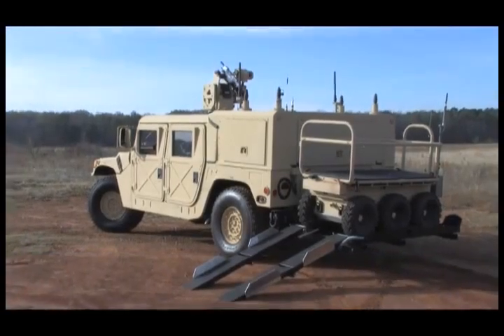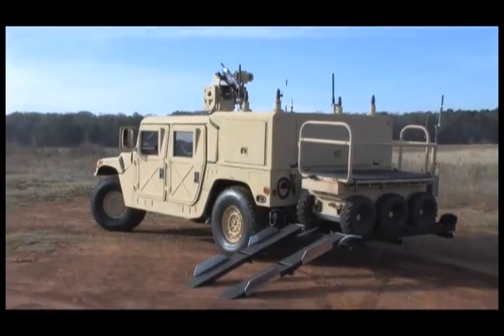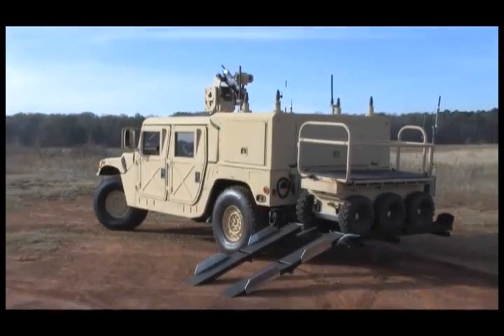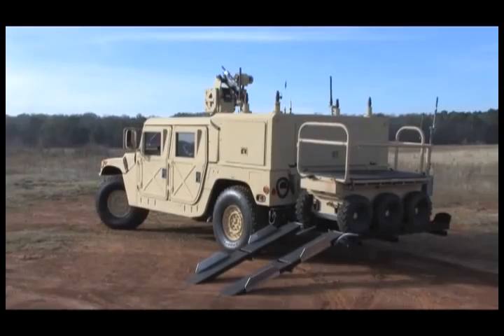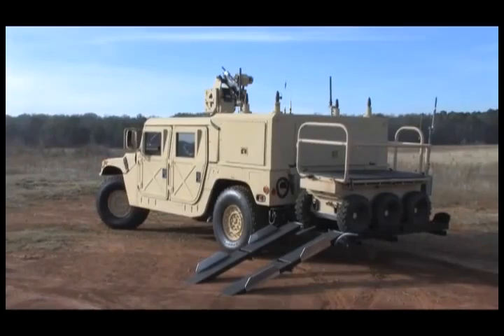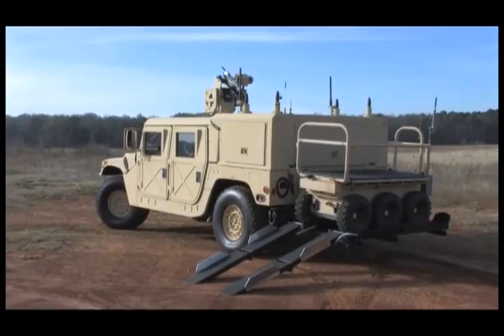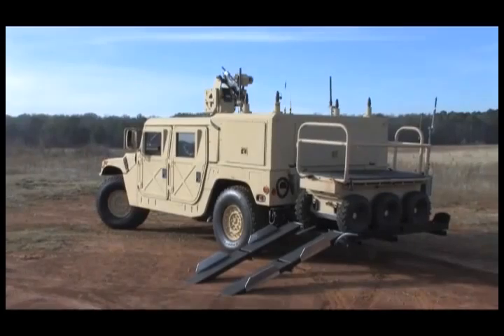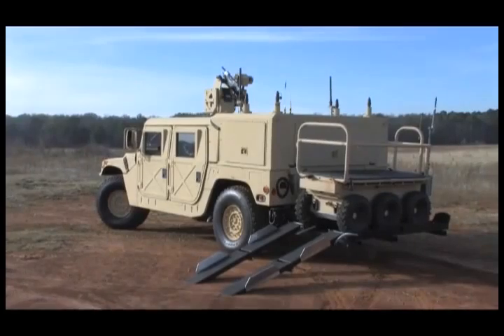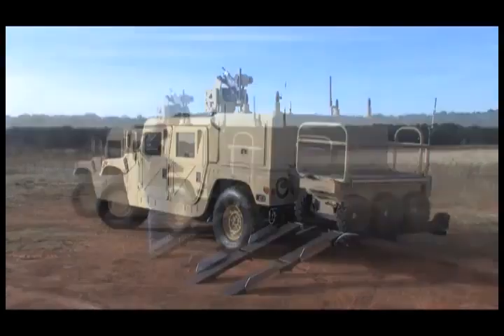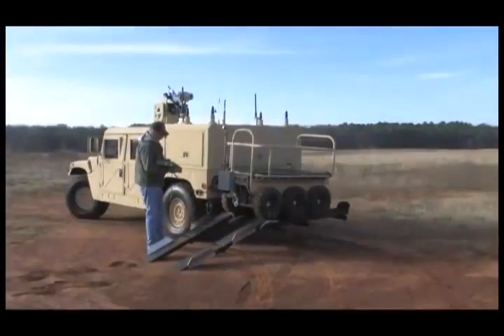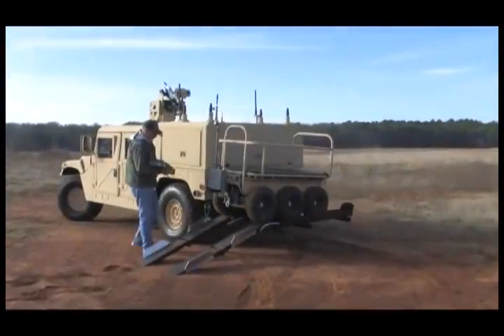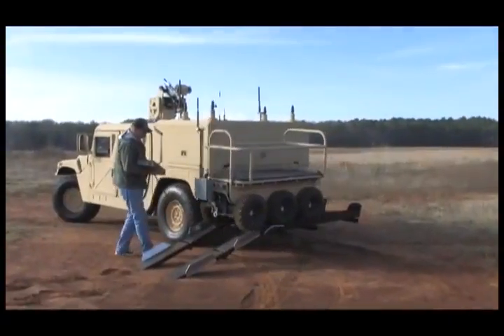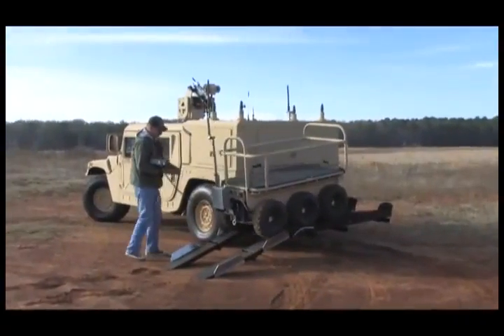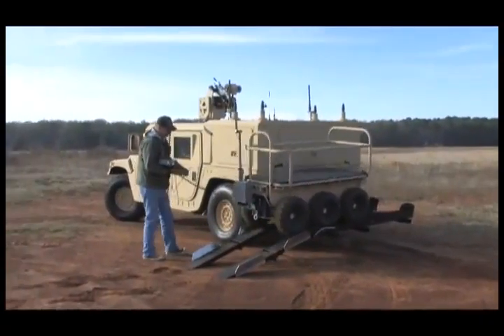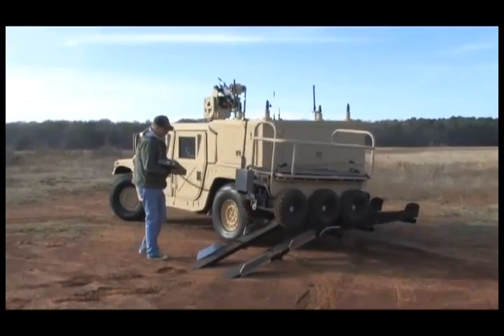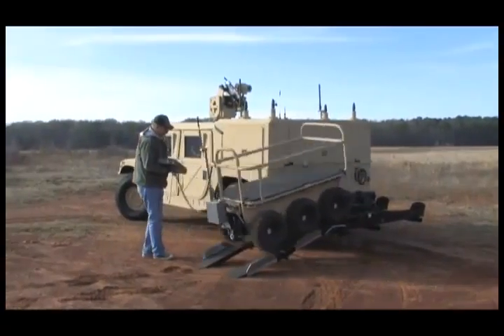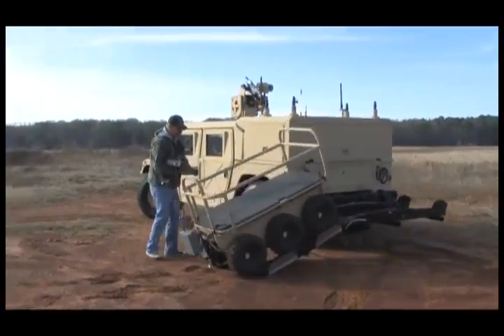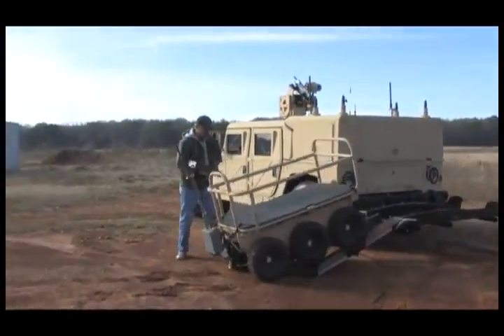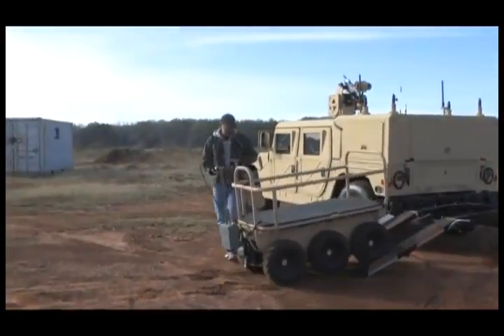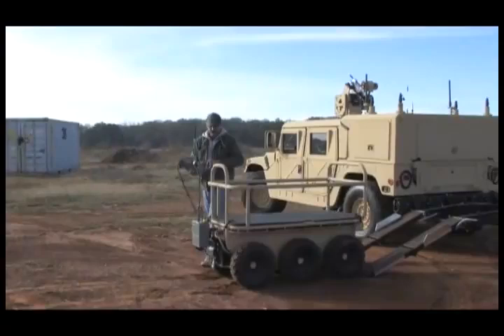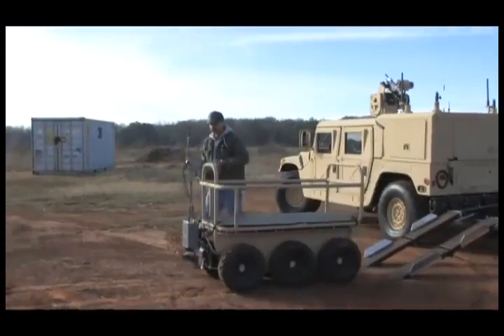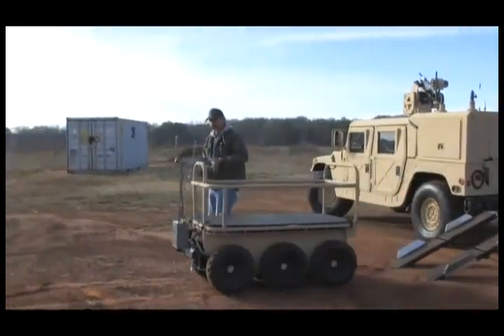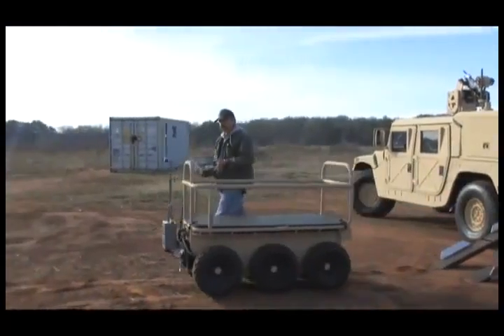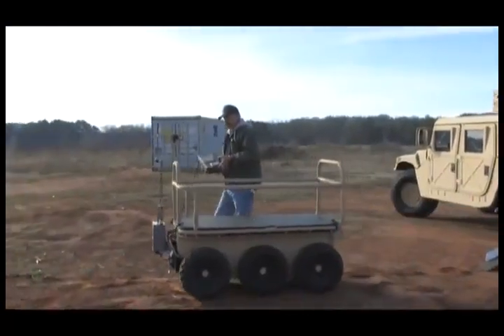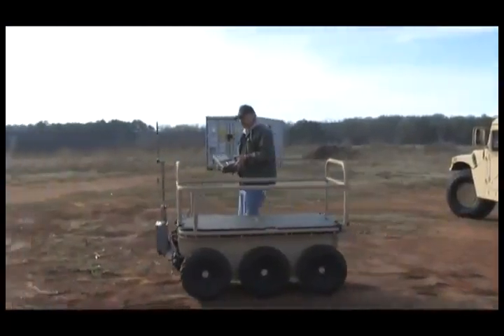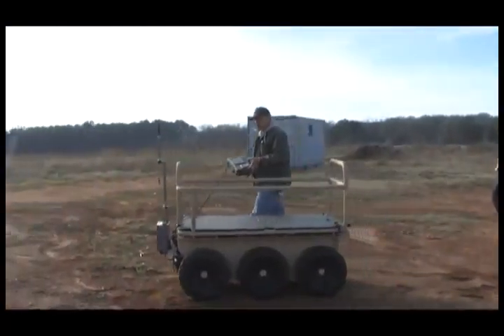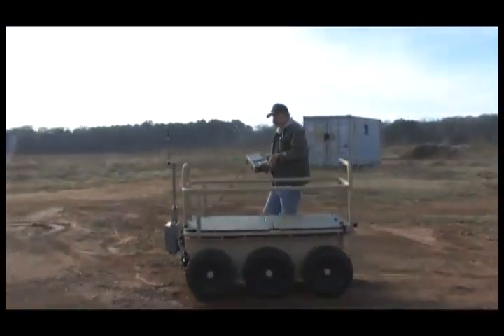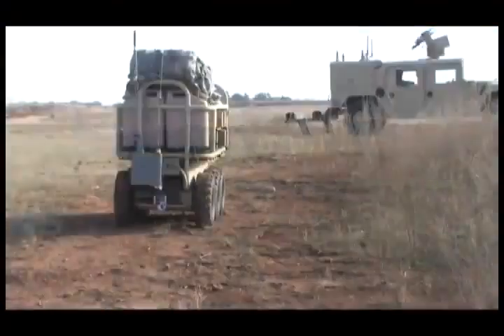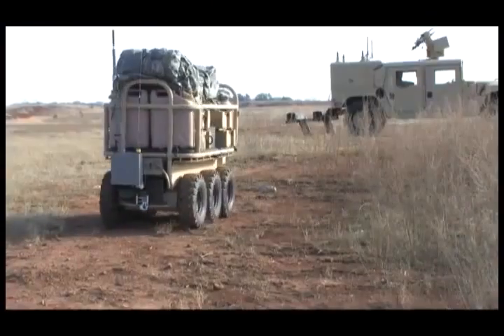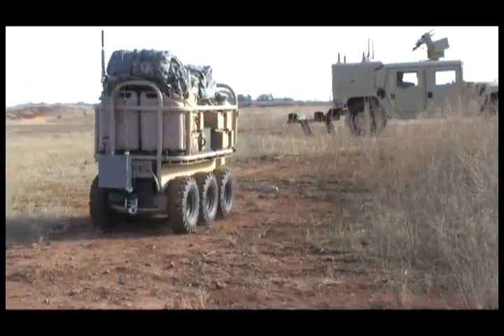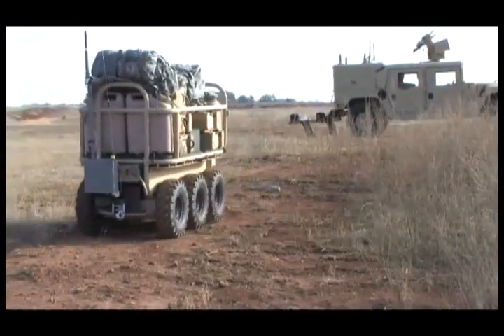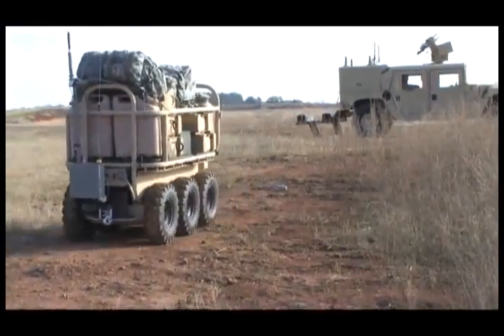Northrop Grumman's Carry All Mechanized Equipment Land Rover, or CAMEL, is a robotic transport platform providing dismounted warfighters with unparalleled tactical mobility.